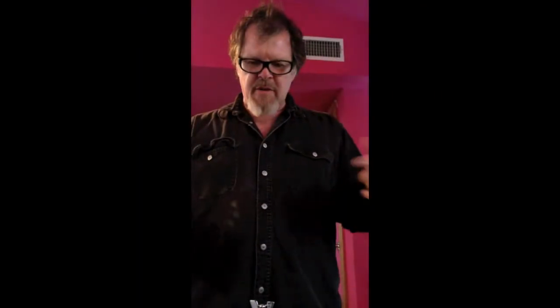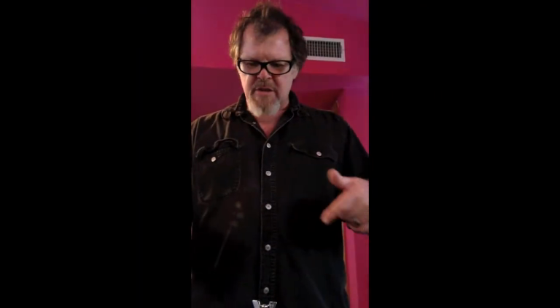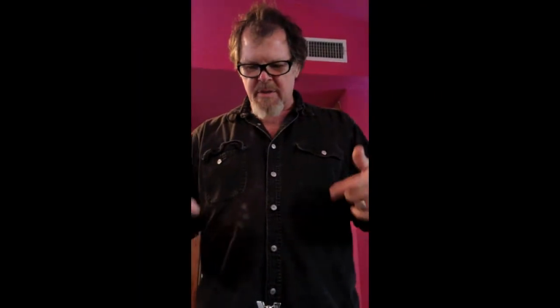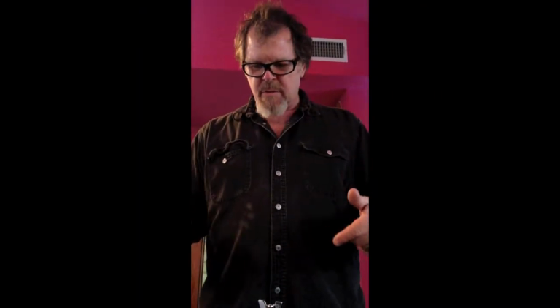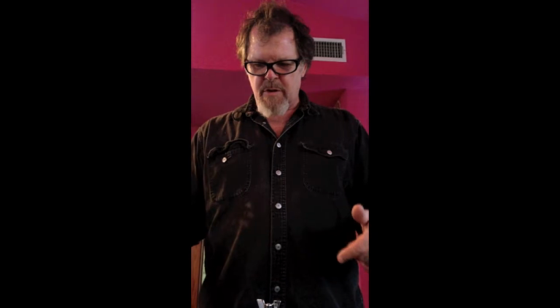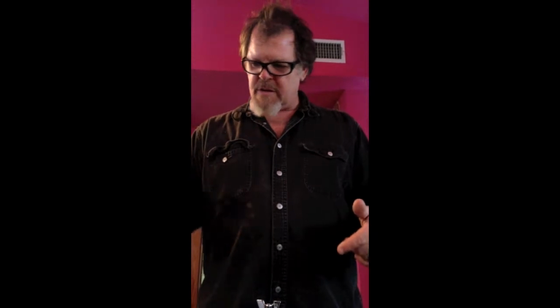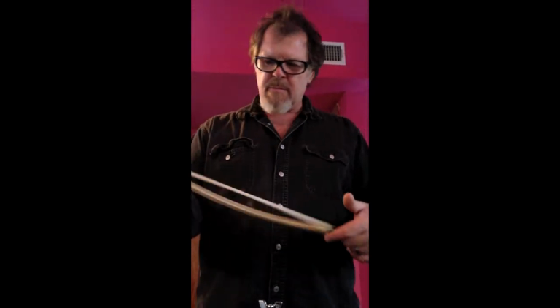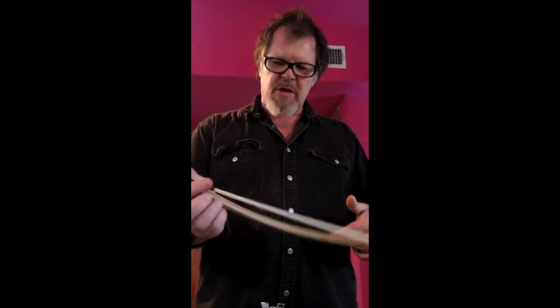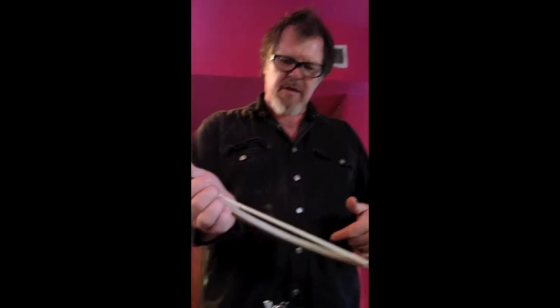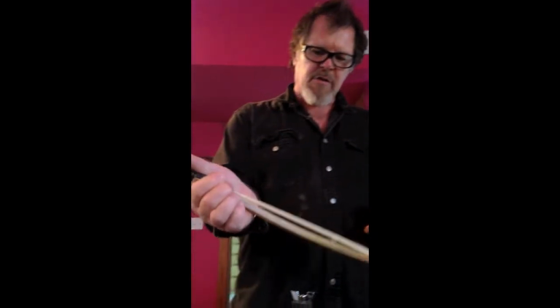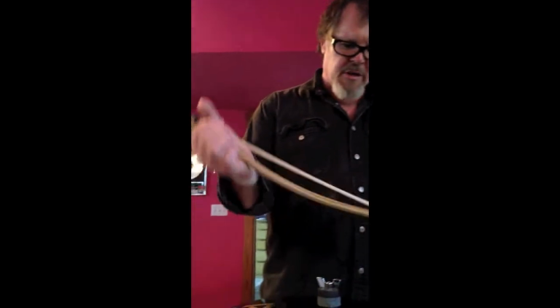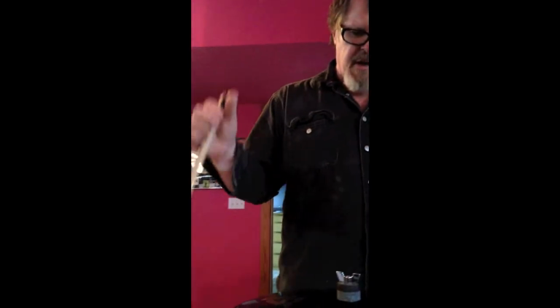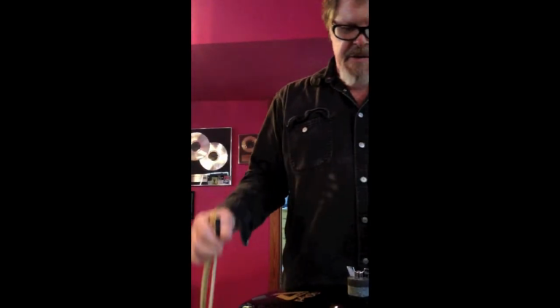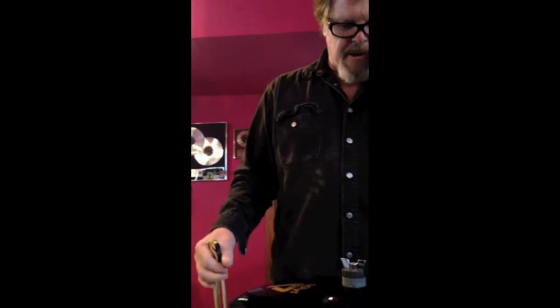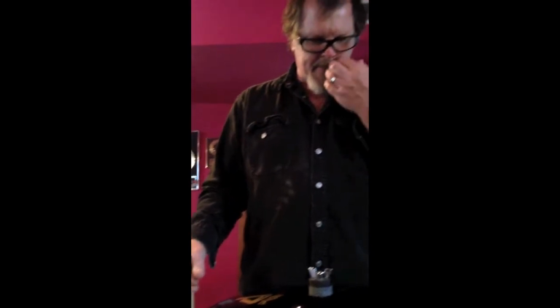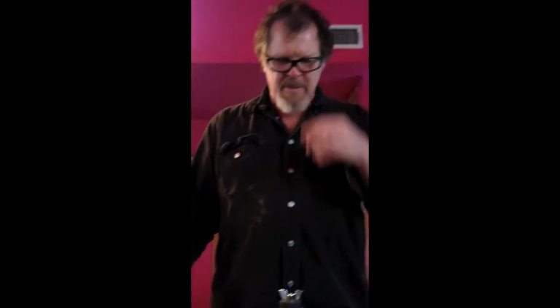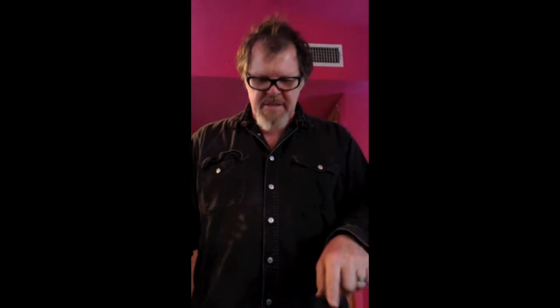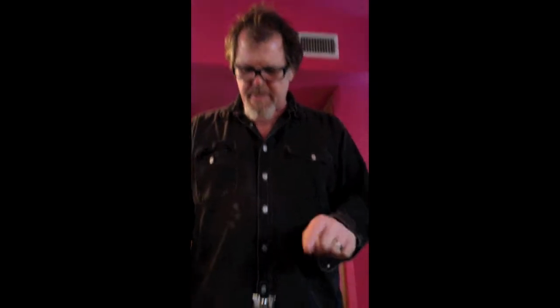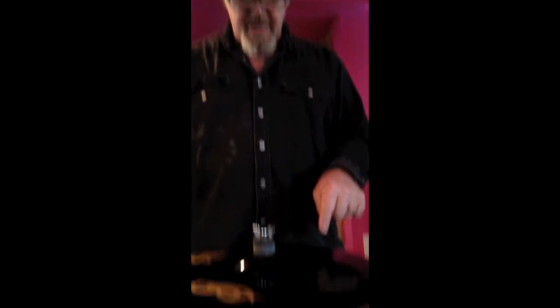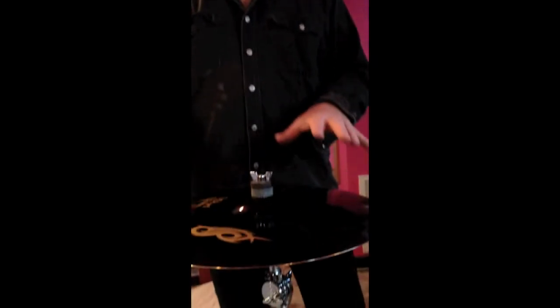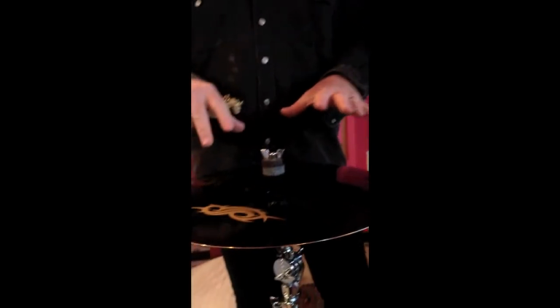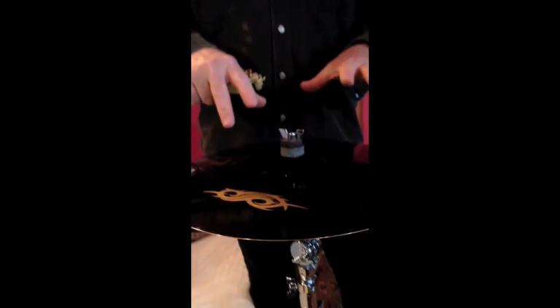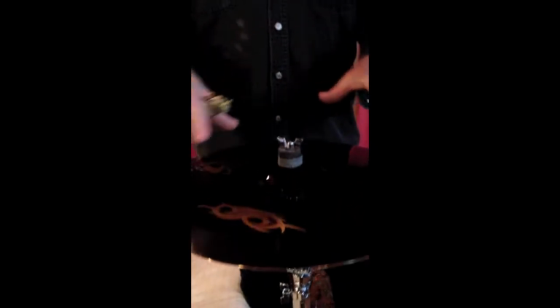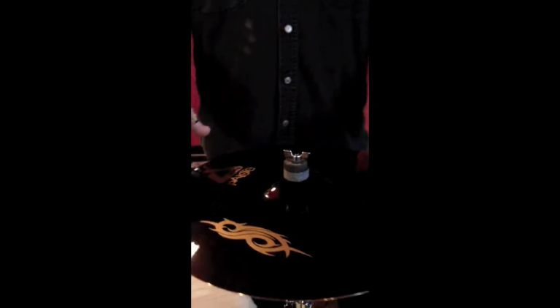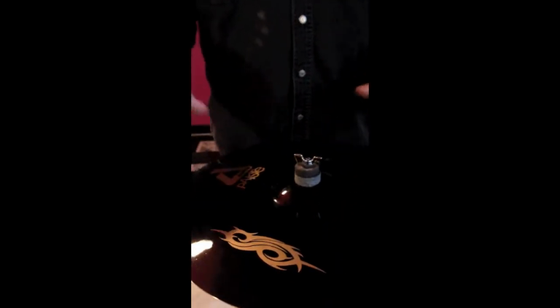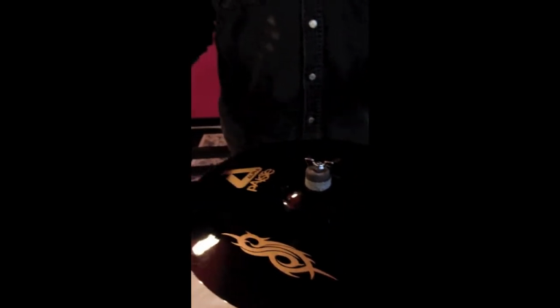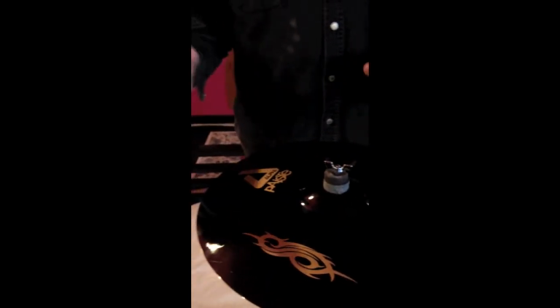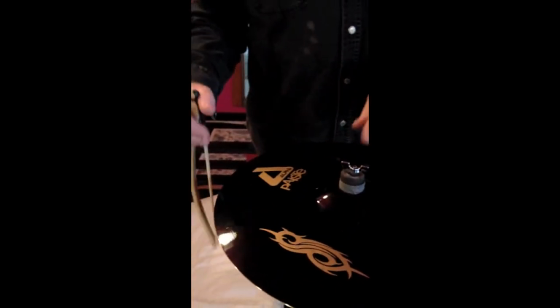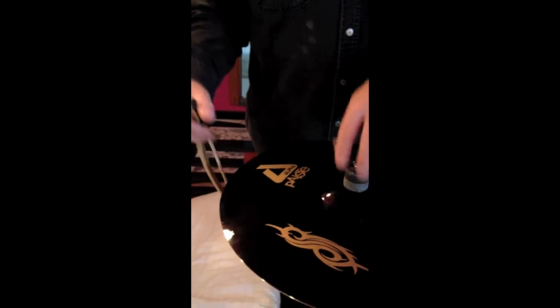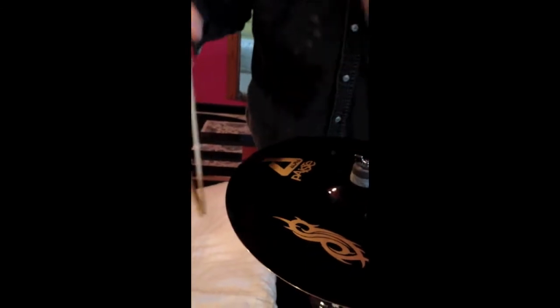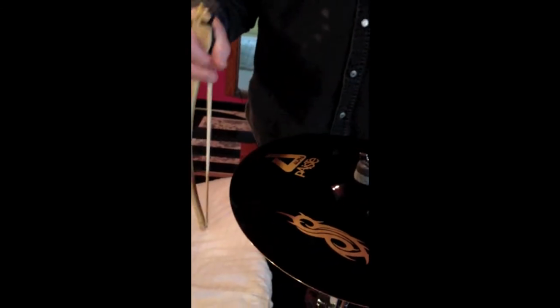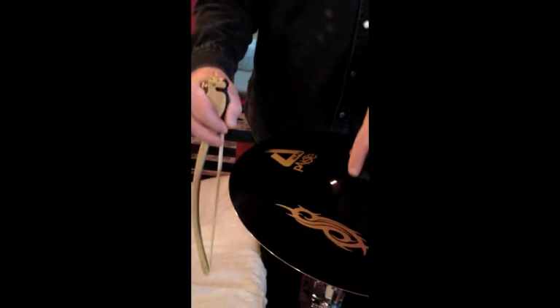Every object's a little bit different when you bow it. Some need no tension, some you use some tension. This is the slipknot symbol that Paiste has with the finish on it, which is a little bit more difficult sometimes to get the friction going.